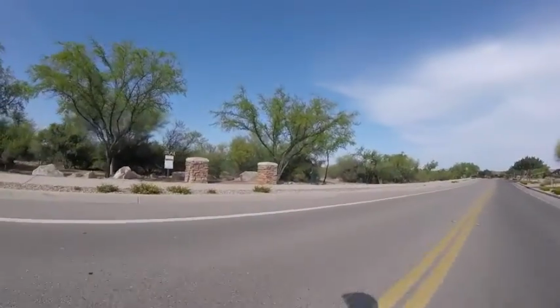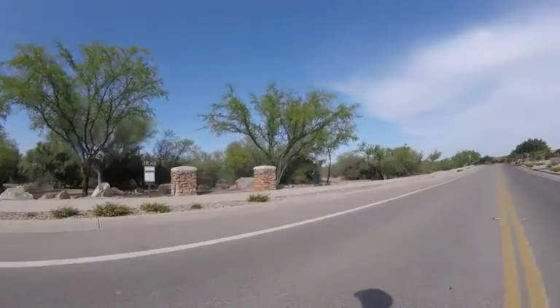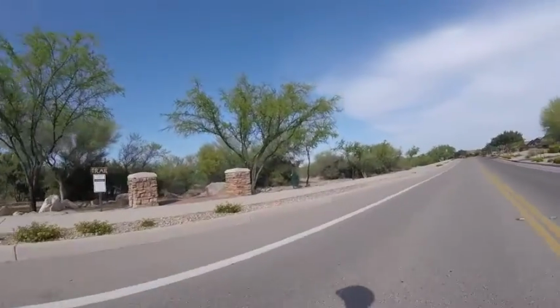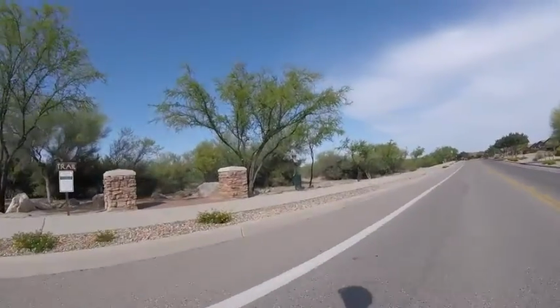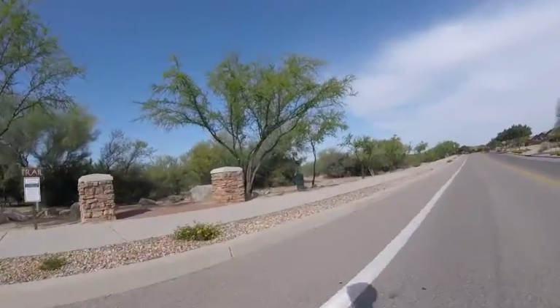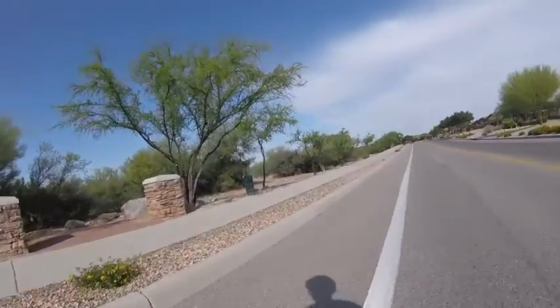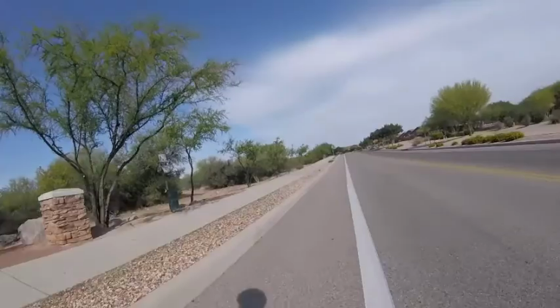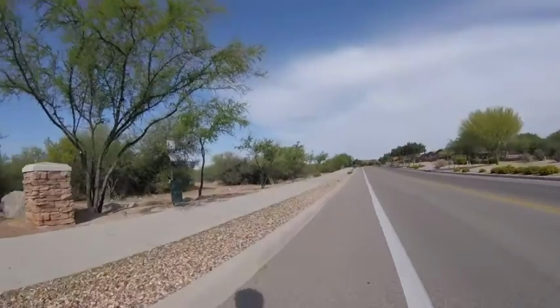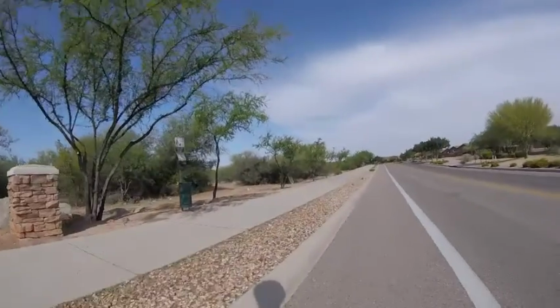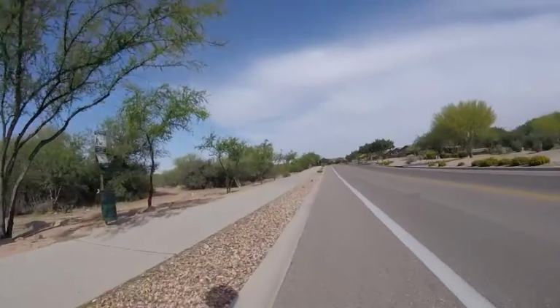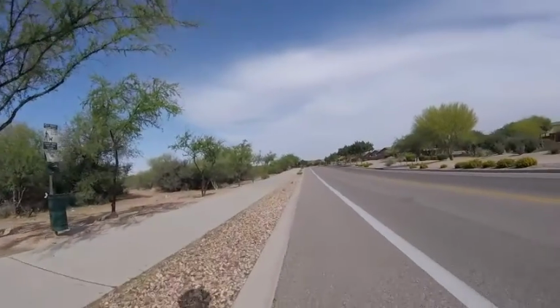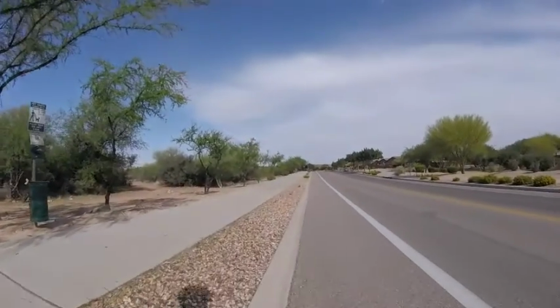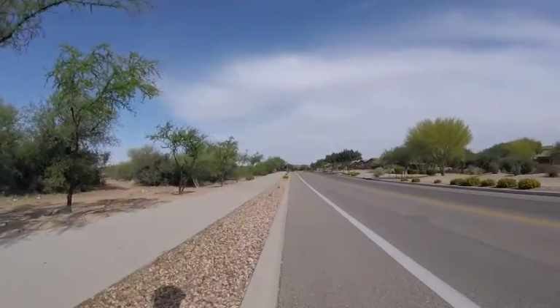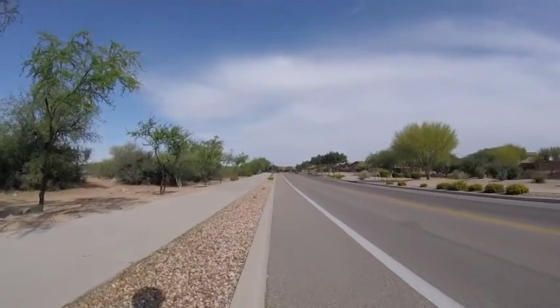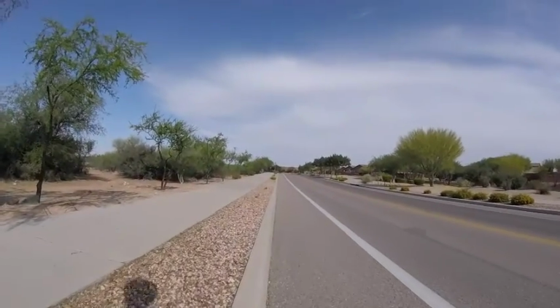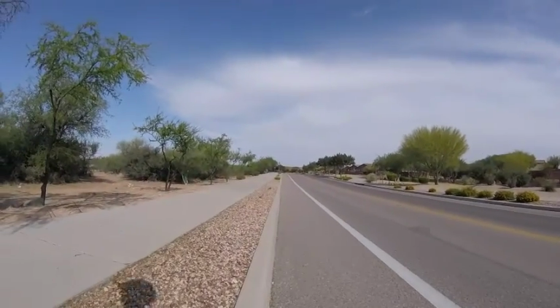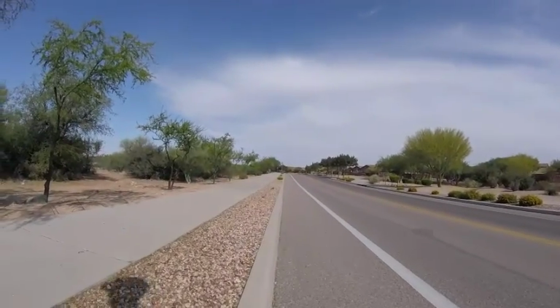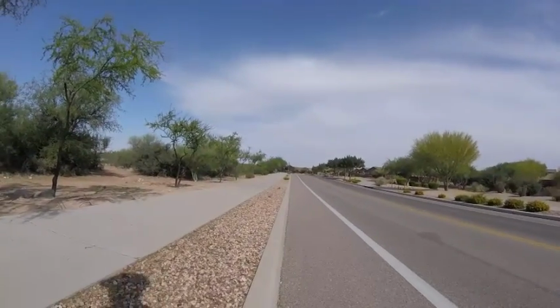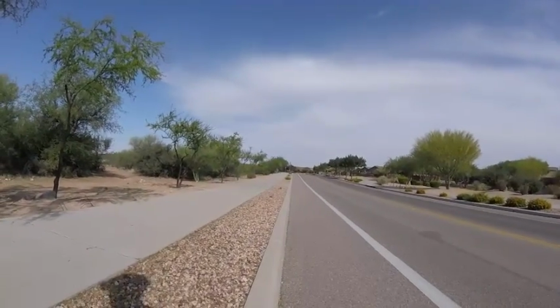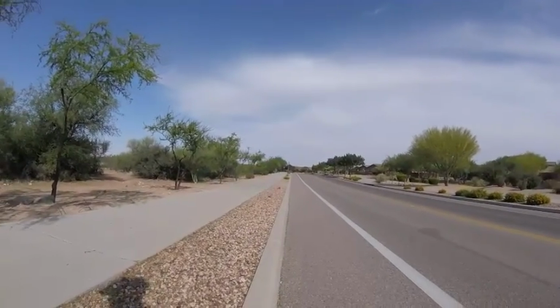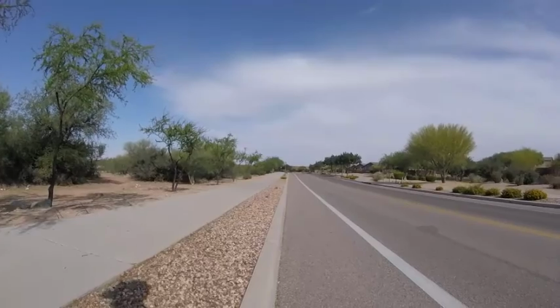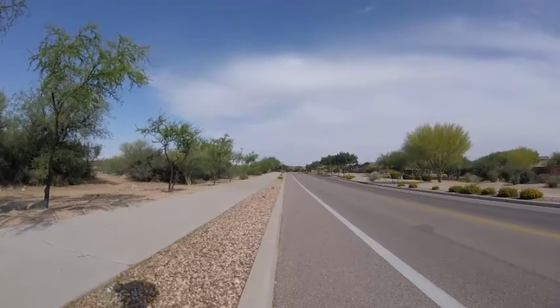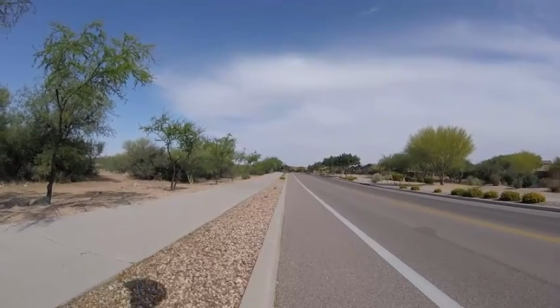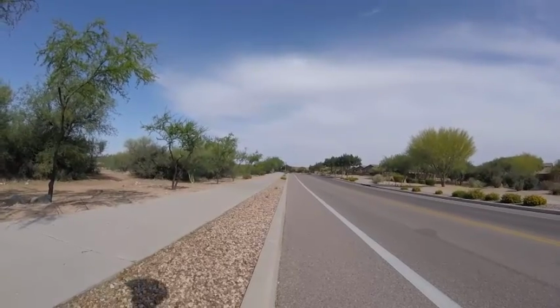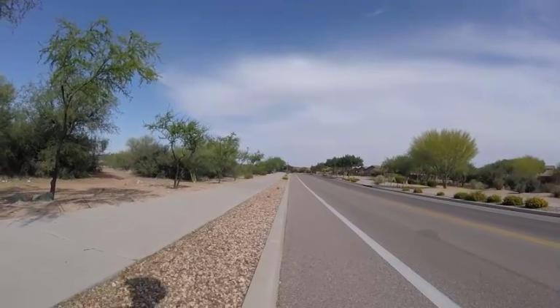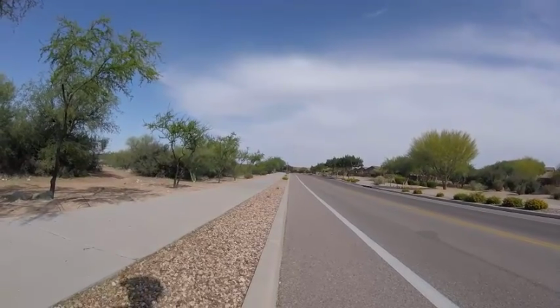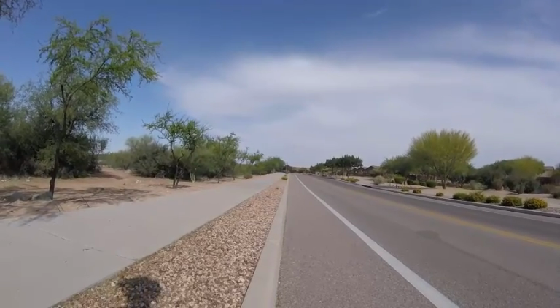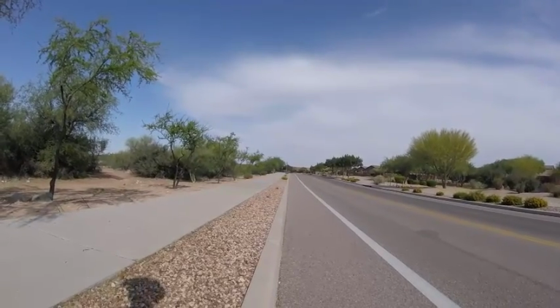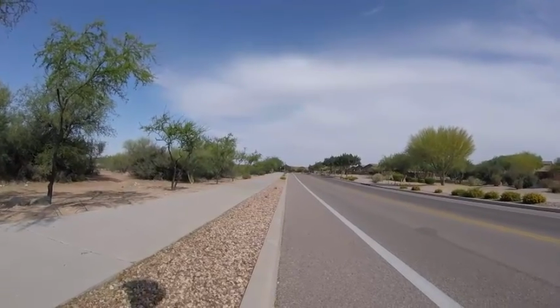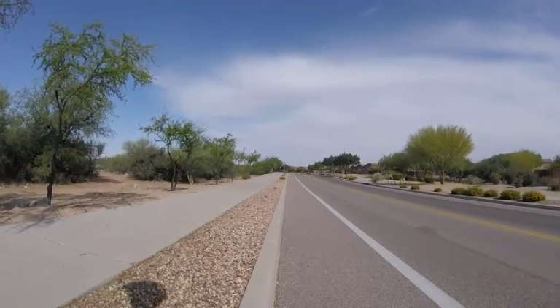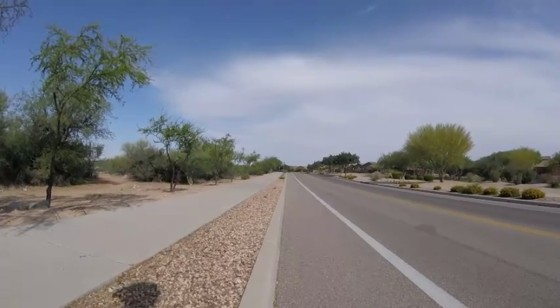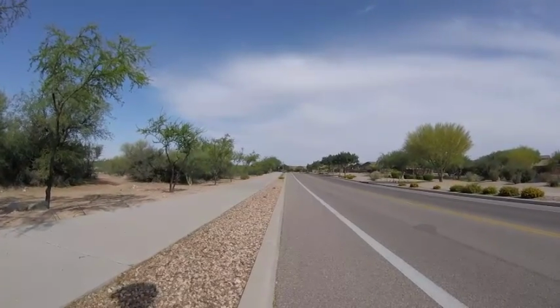I'm gonna stop over here and check out this park, read the sign. Pretty much just a trail that goes around, it looks like.